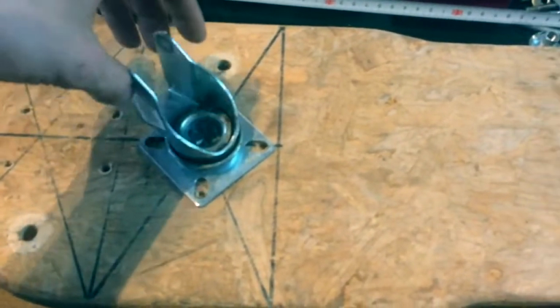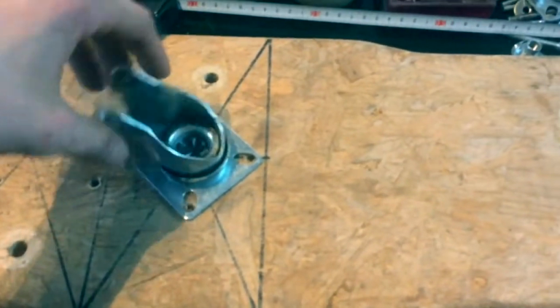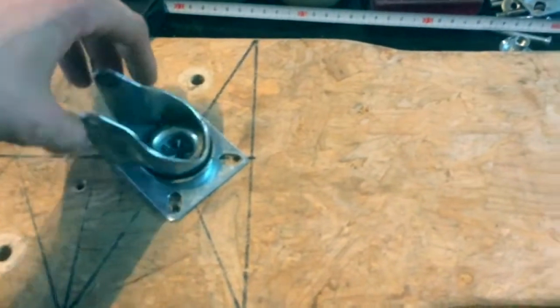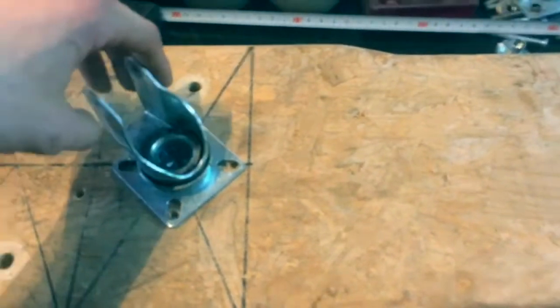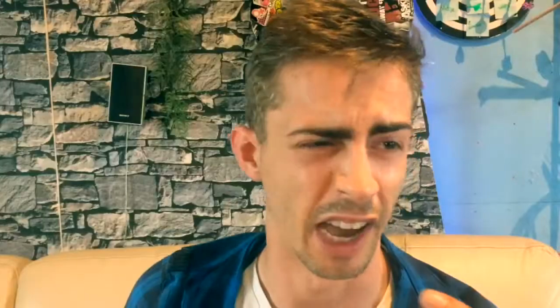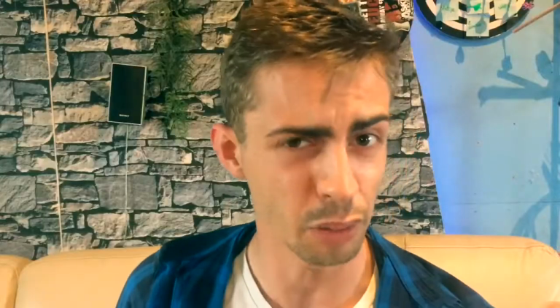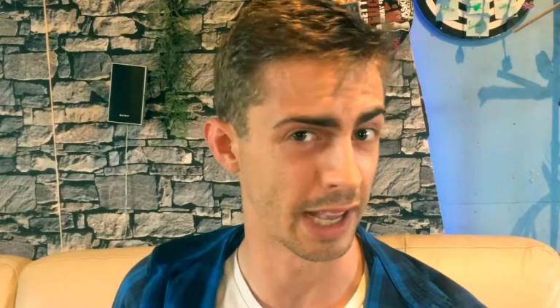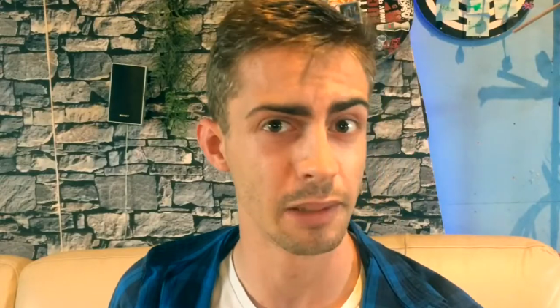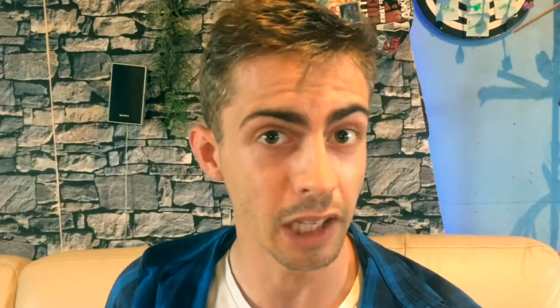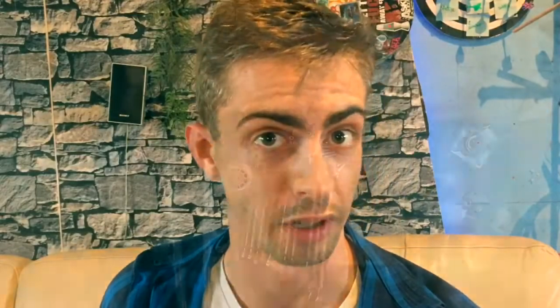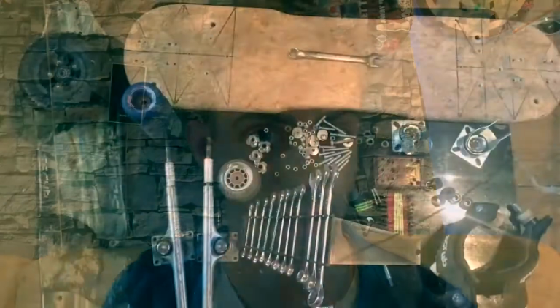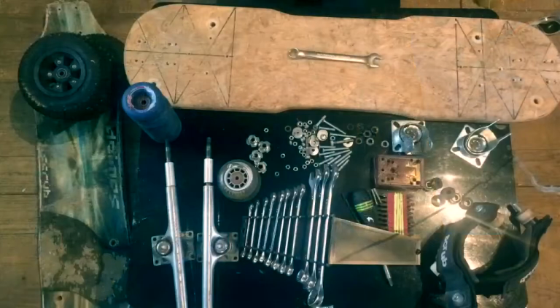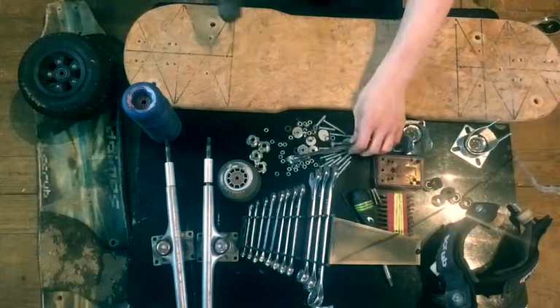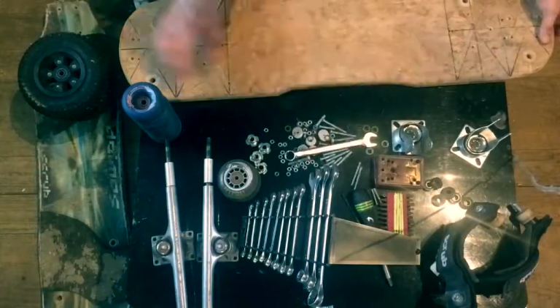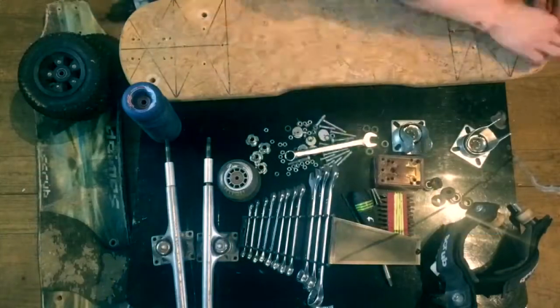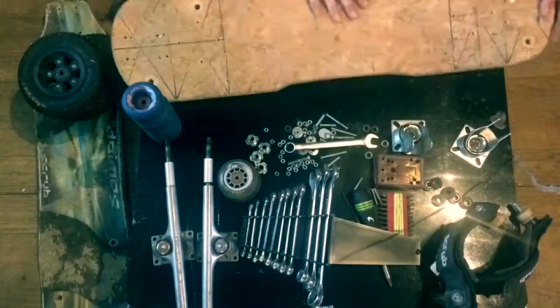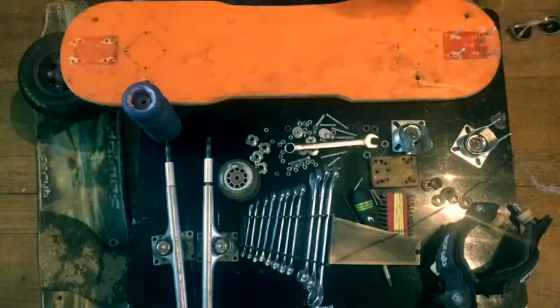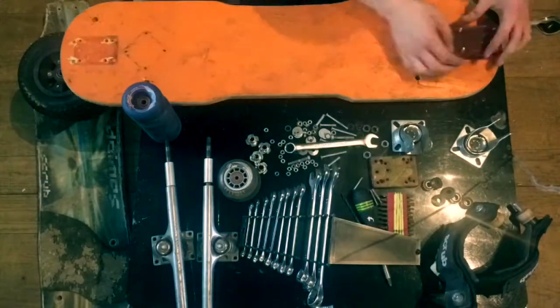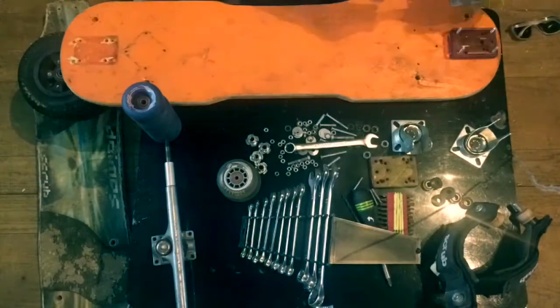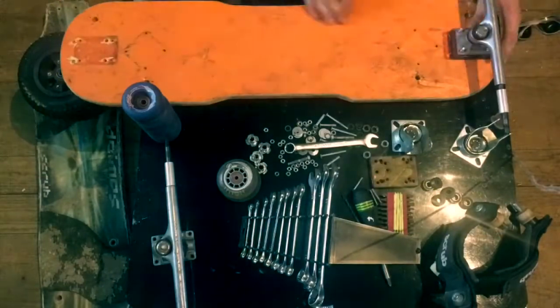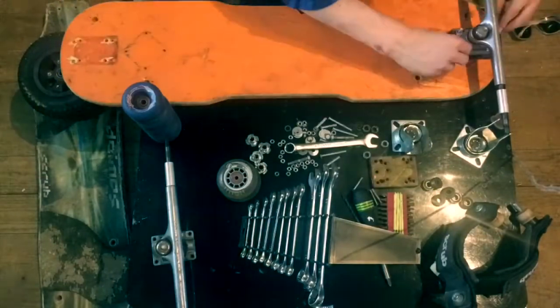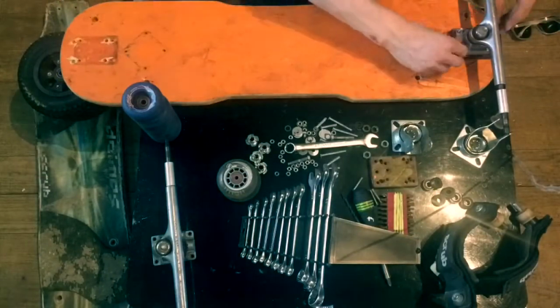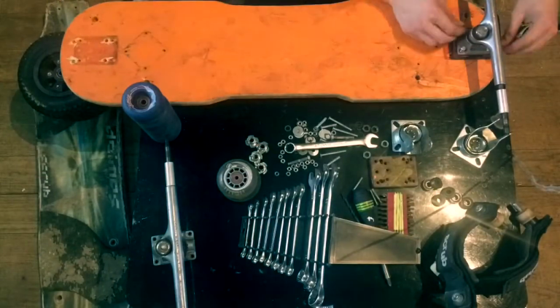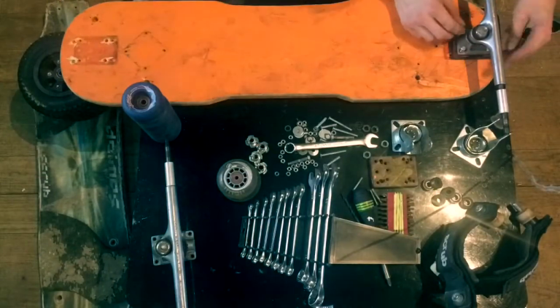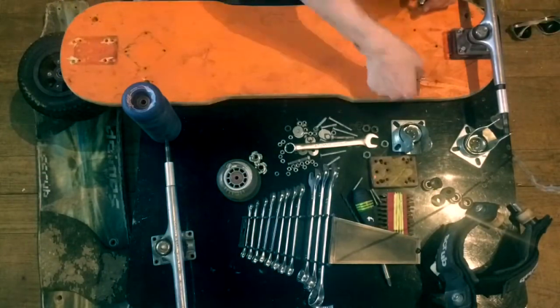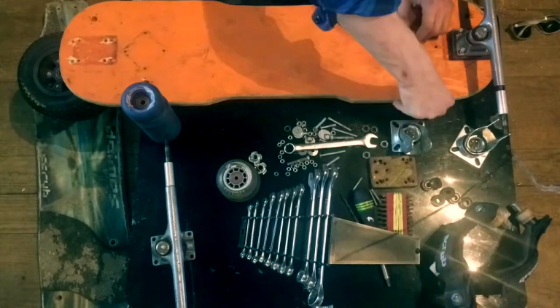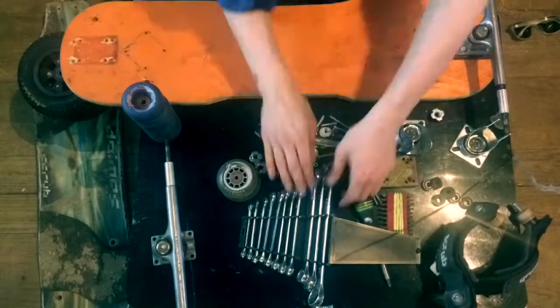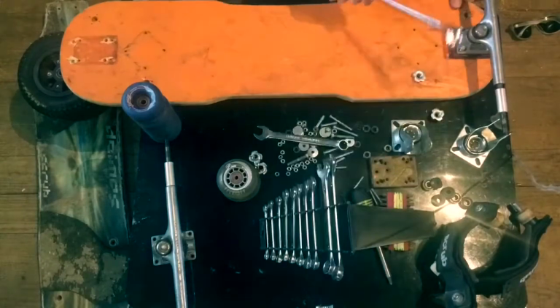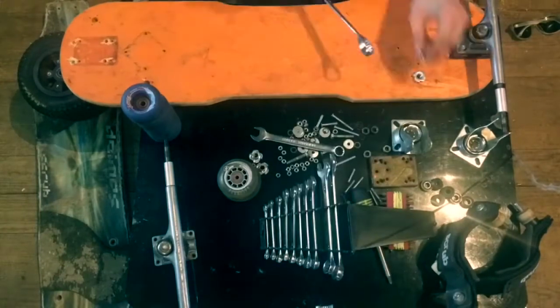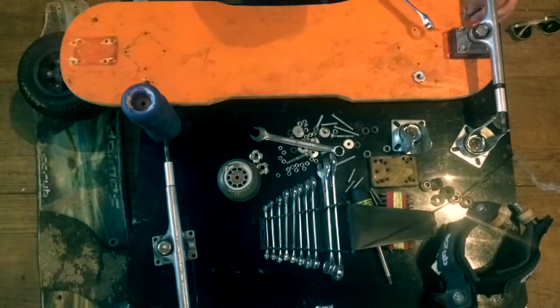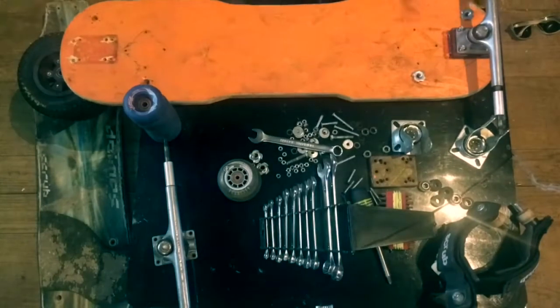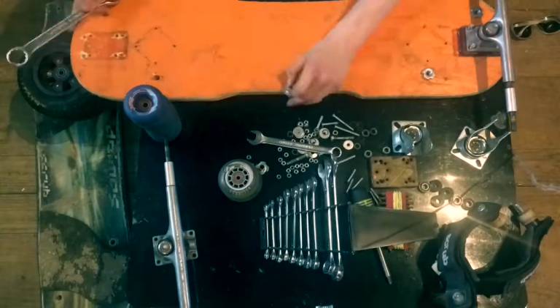And that's all! How I actually made it is hard to explain, so here's a short timelapse showing me building the board.